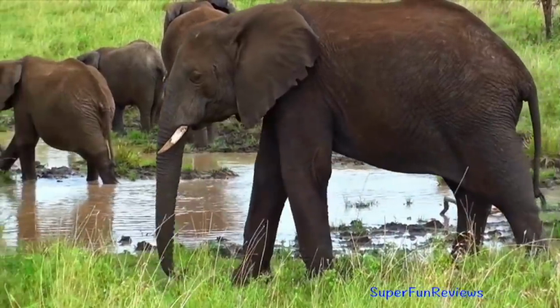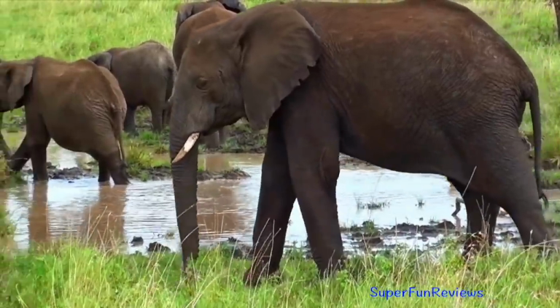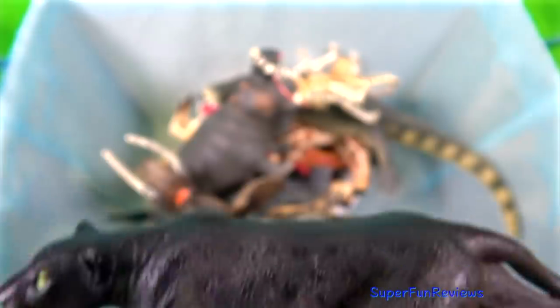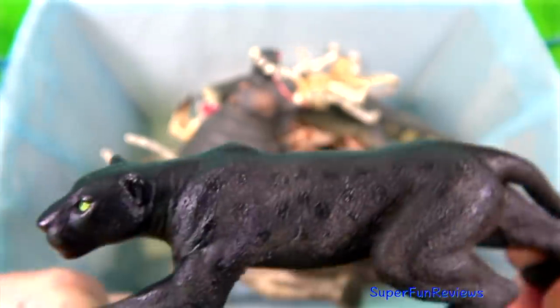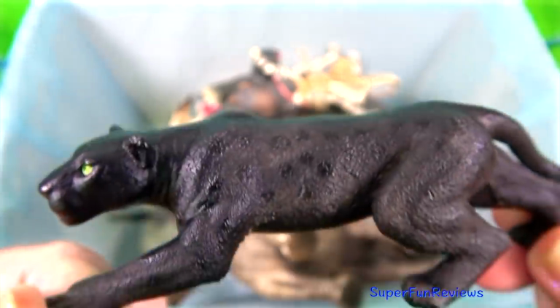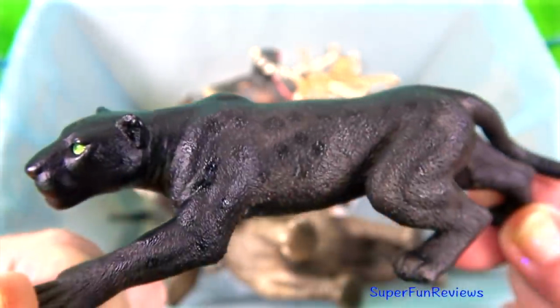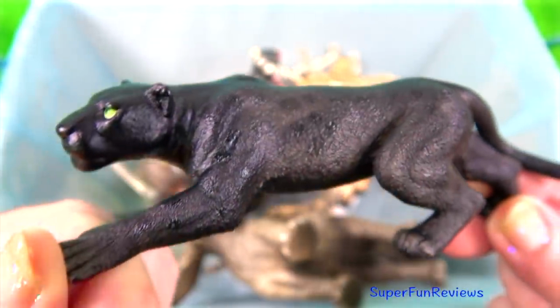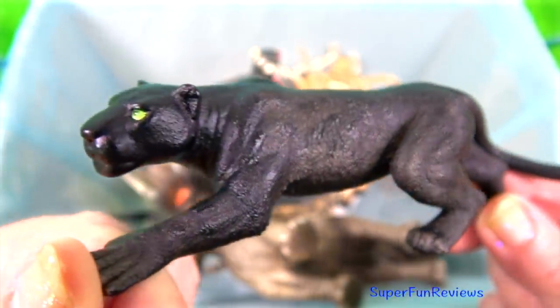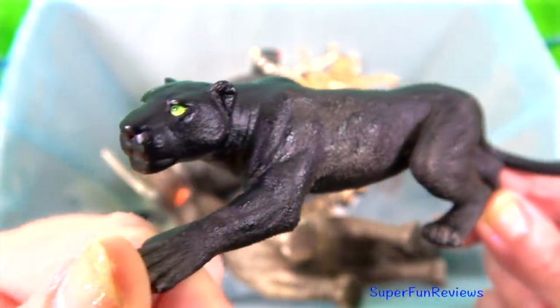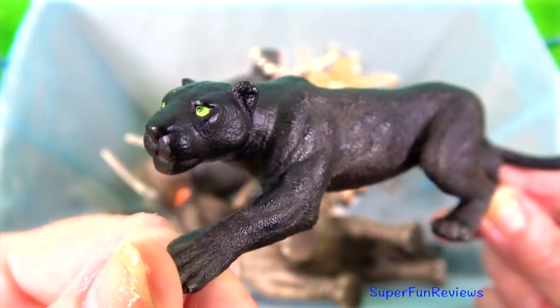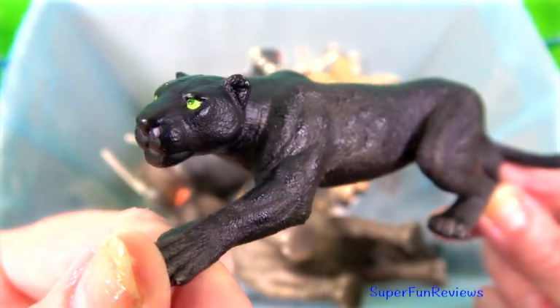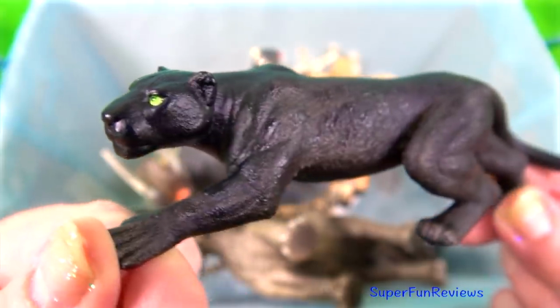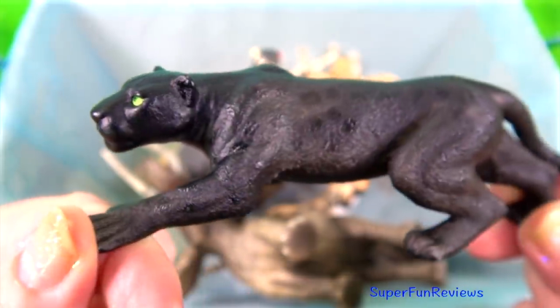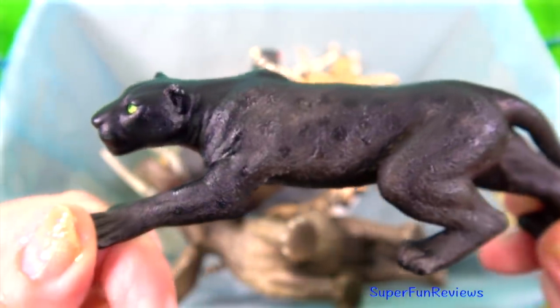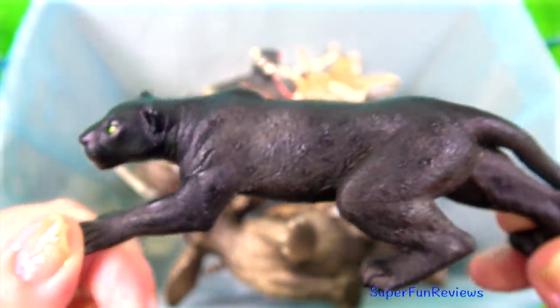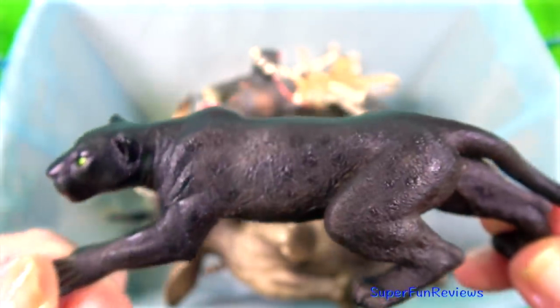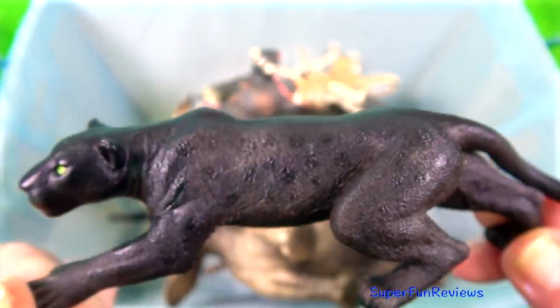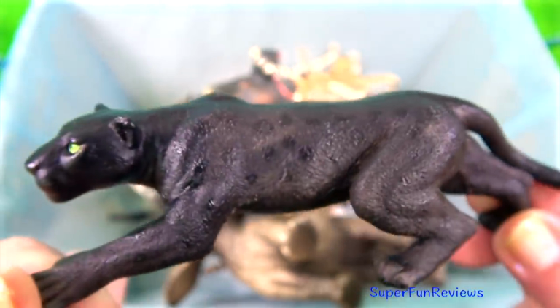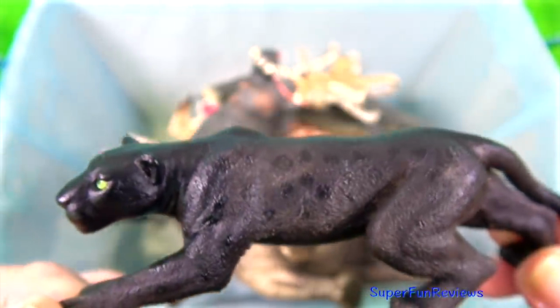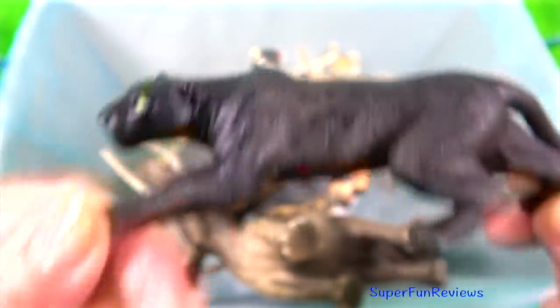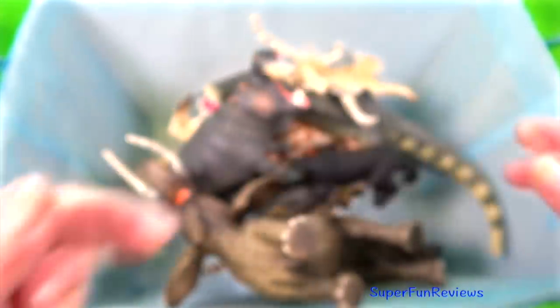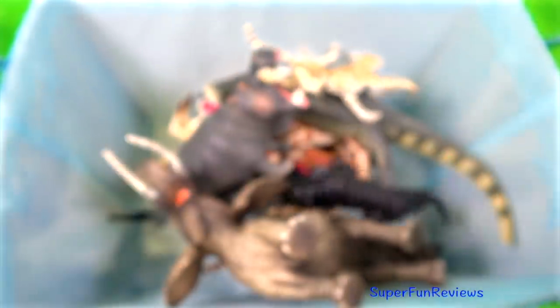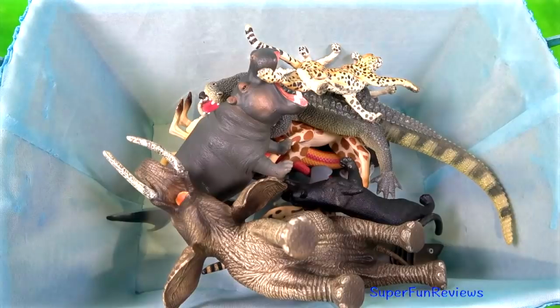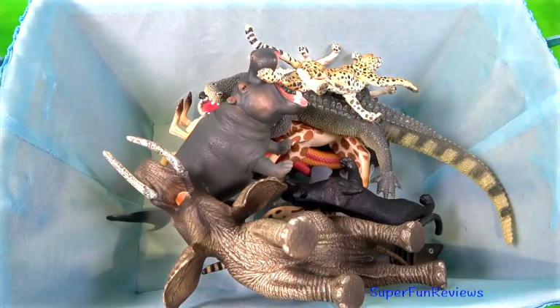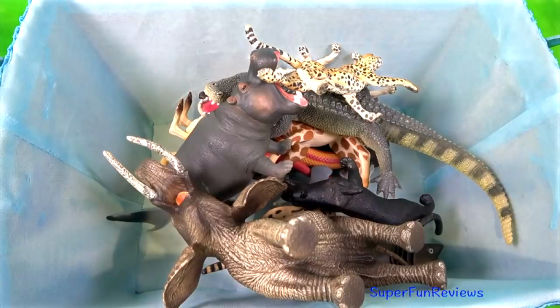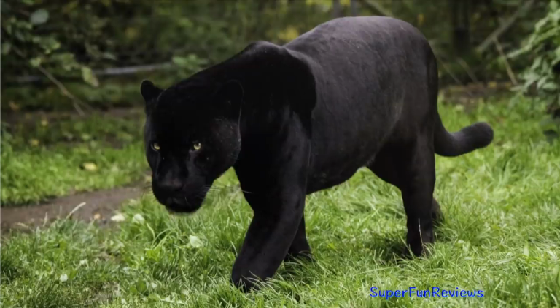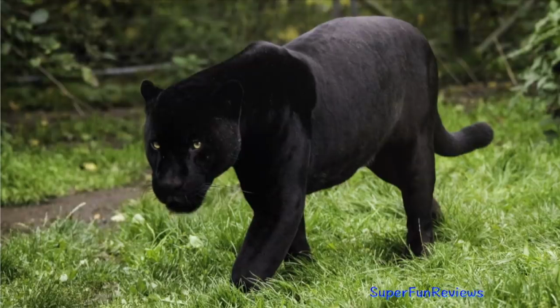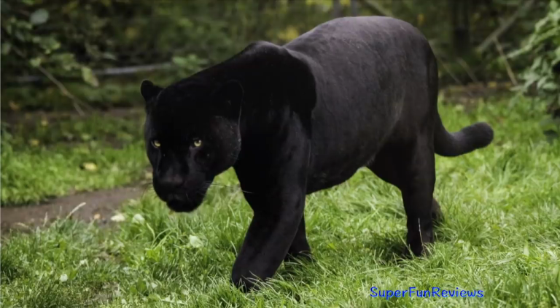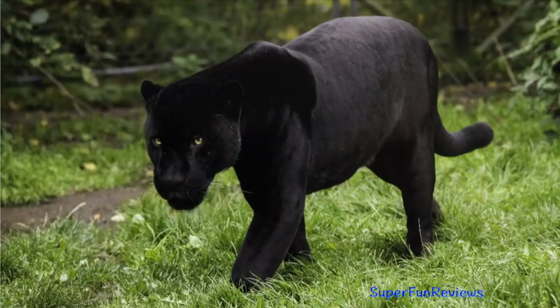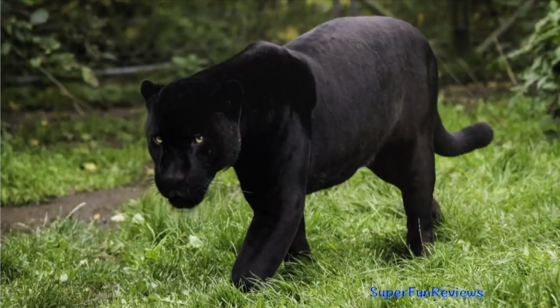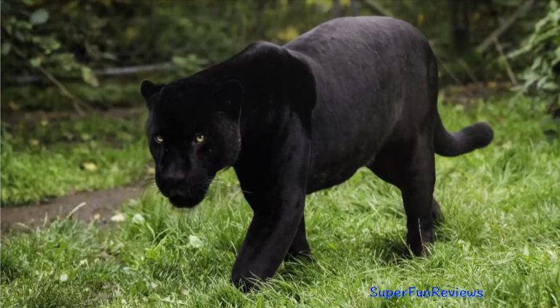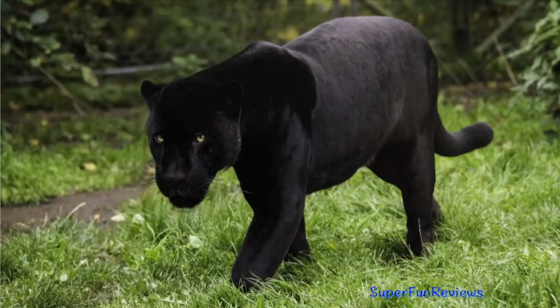The black panther. The appearance of a black coat may be influenced by other factors such as the angle of incident light and the animal's life stage.